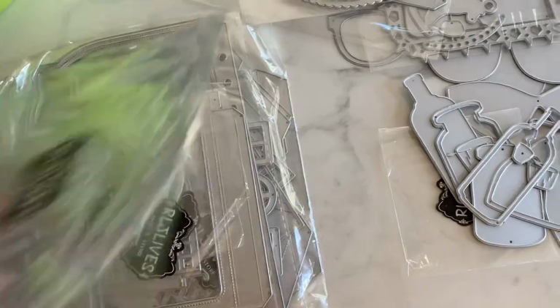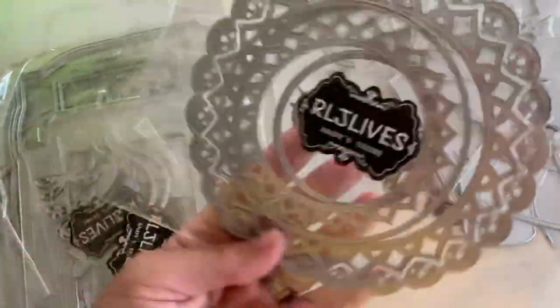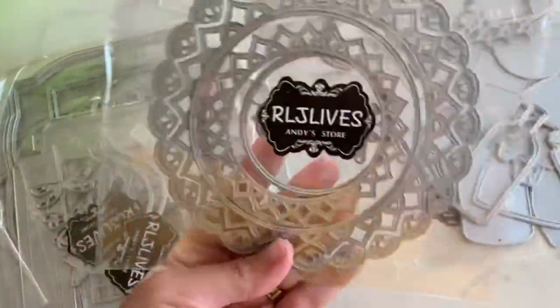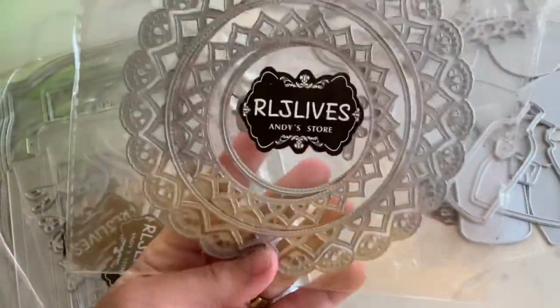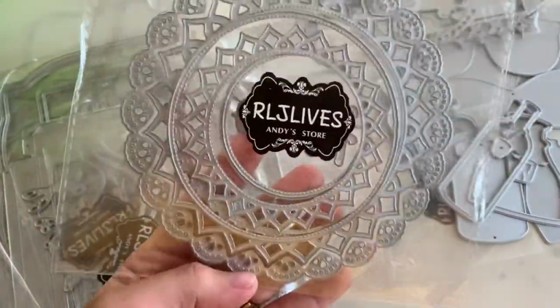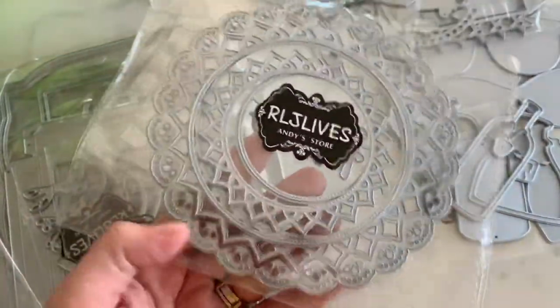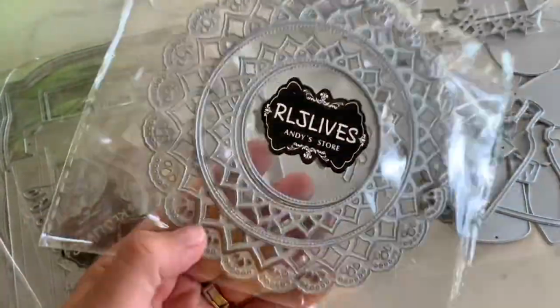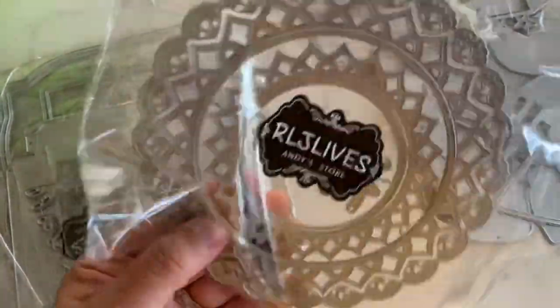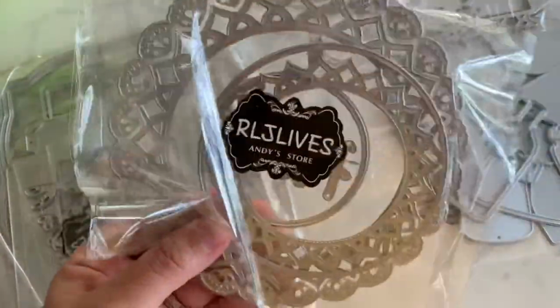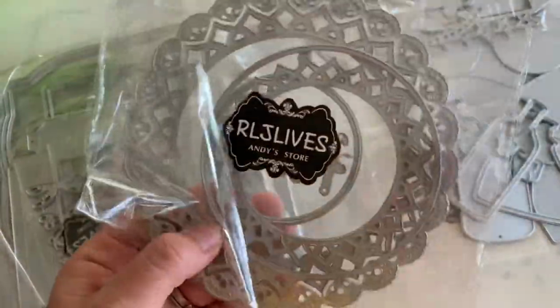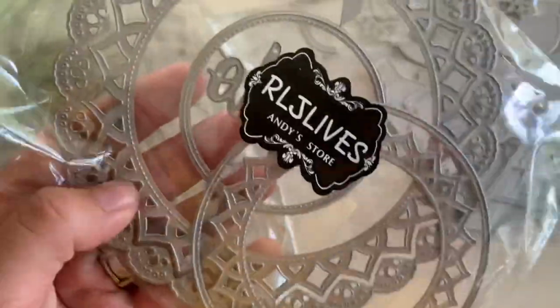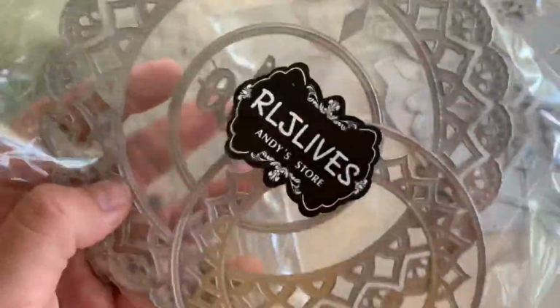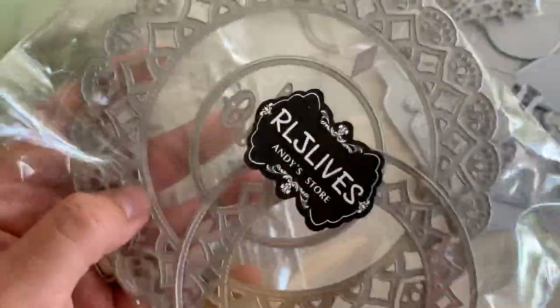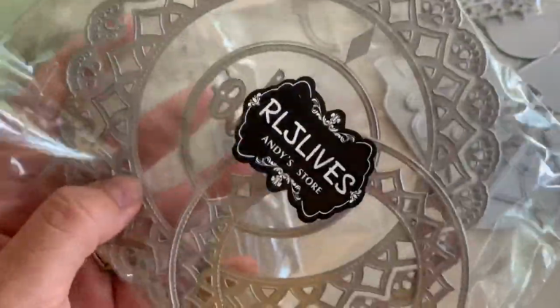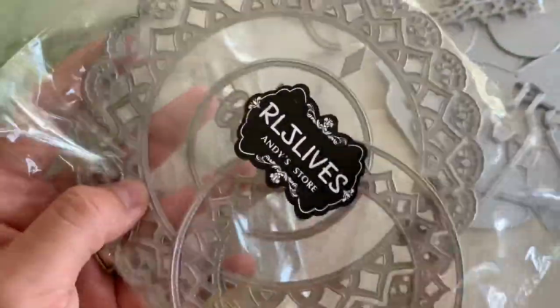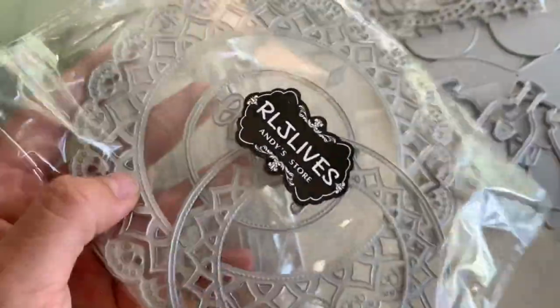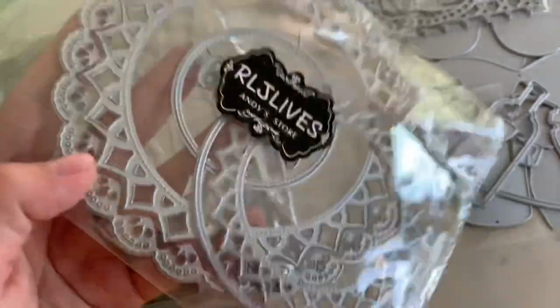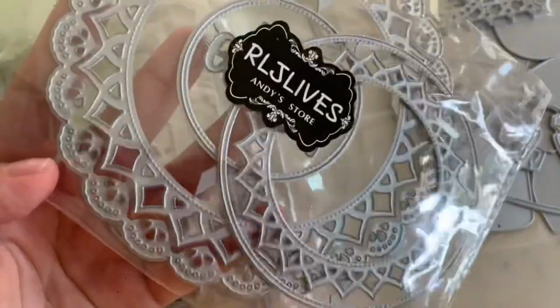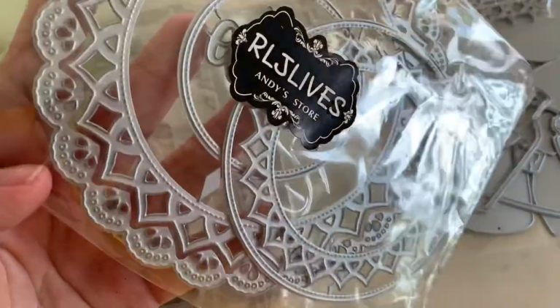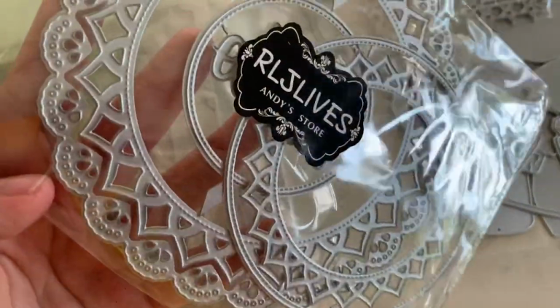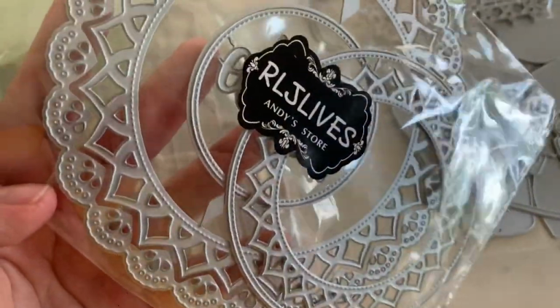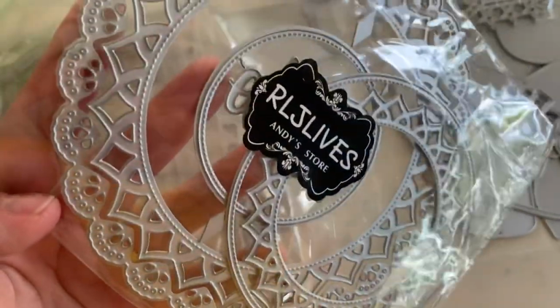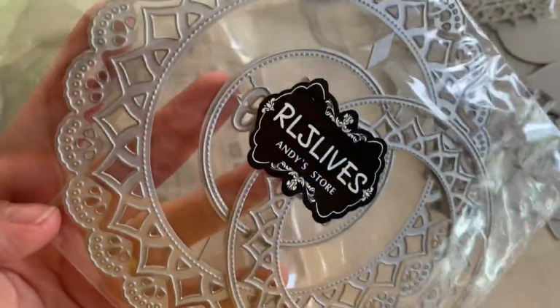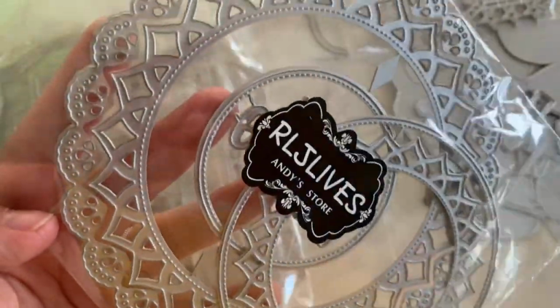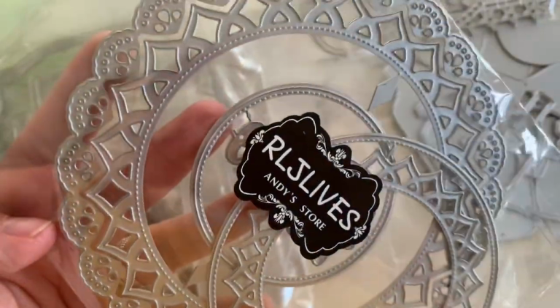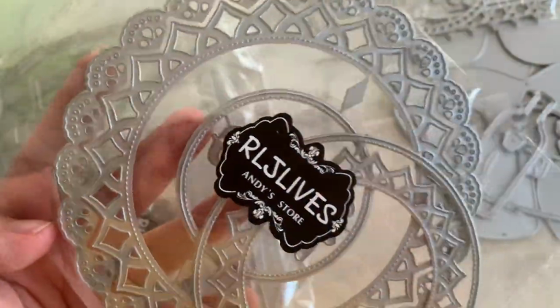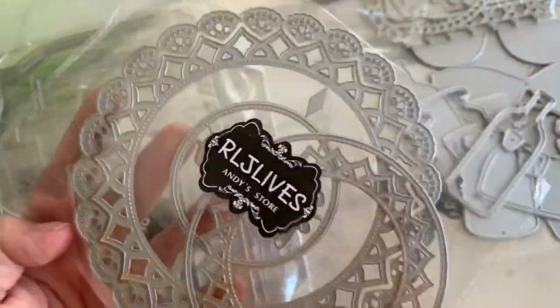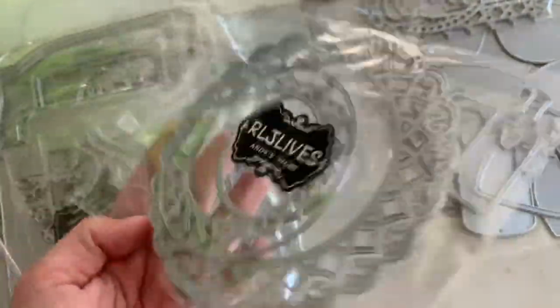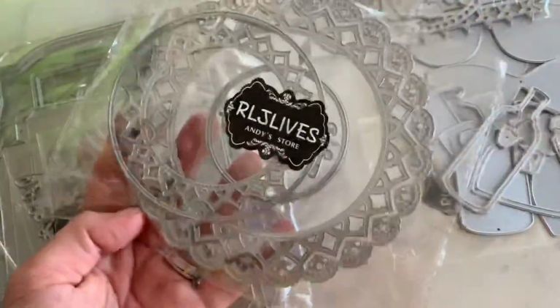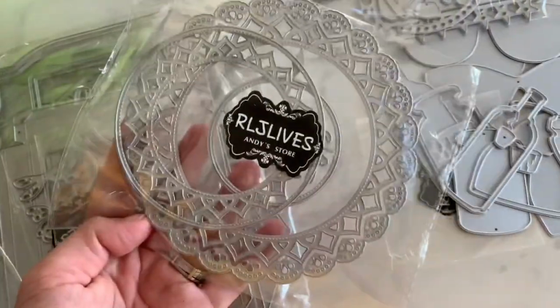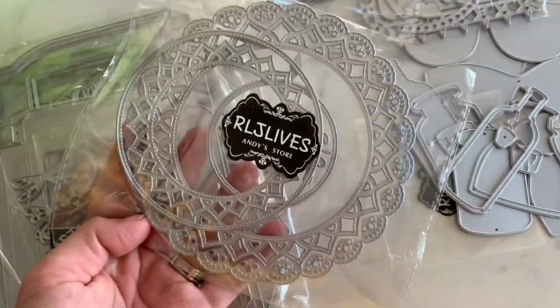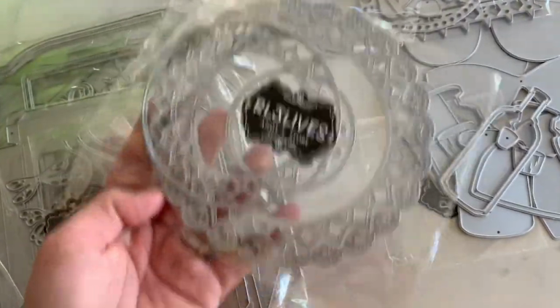Next is this one right here. Ooh, look at this one — five pieces because this one comes apart too. So look at the detail on that: the little circle cut out, two different sizes of it.